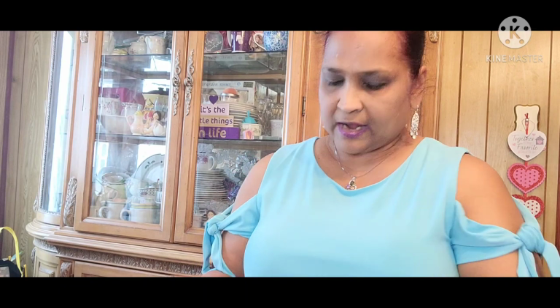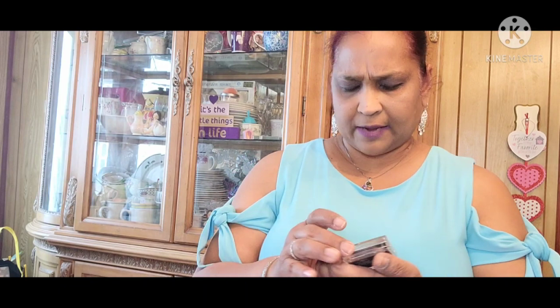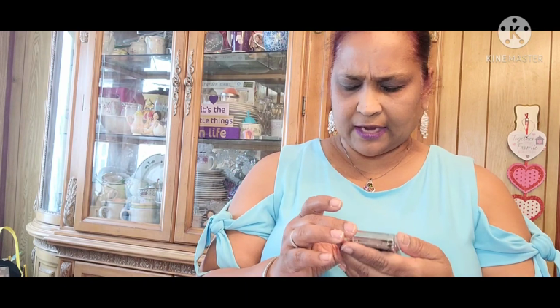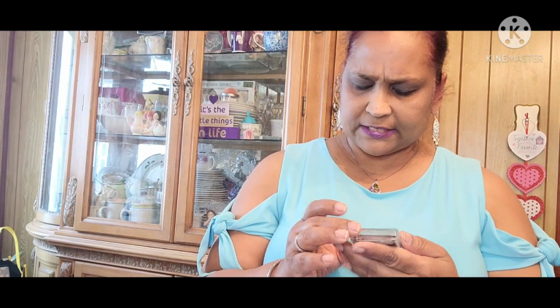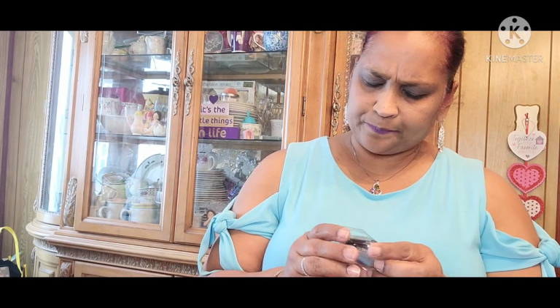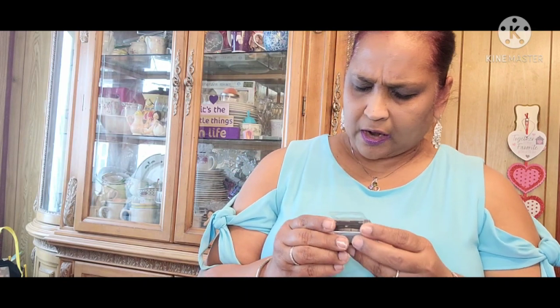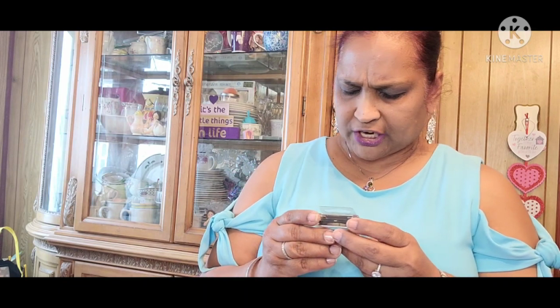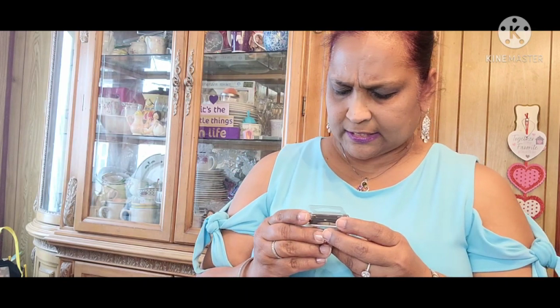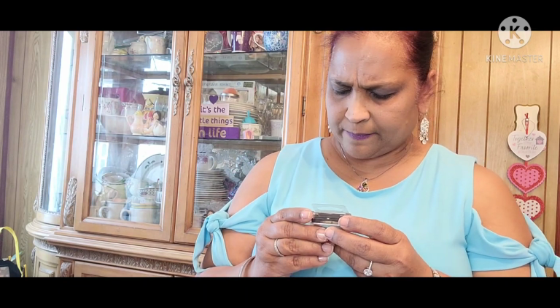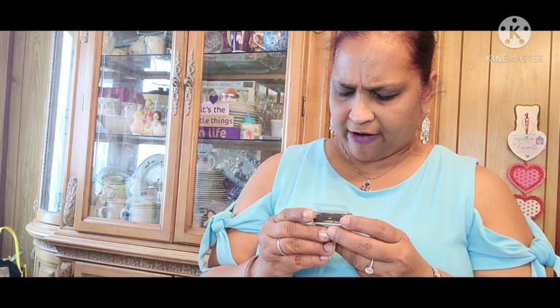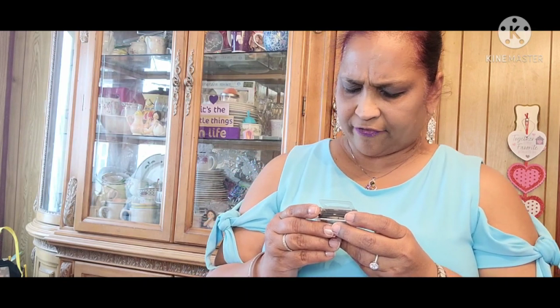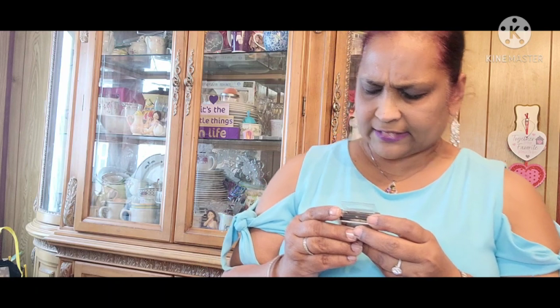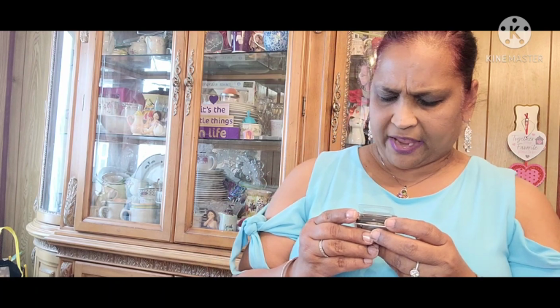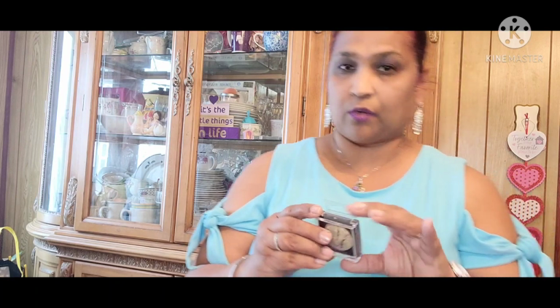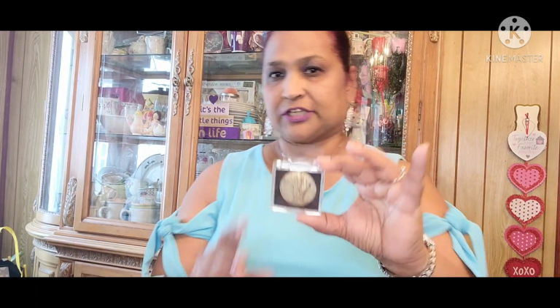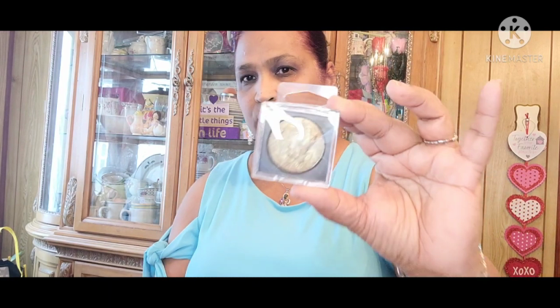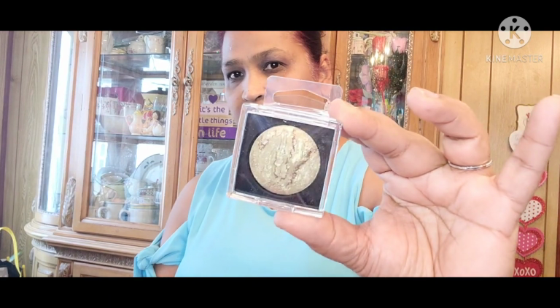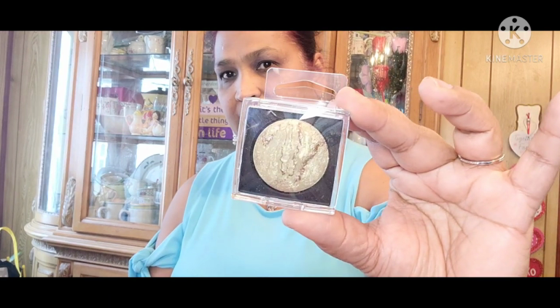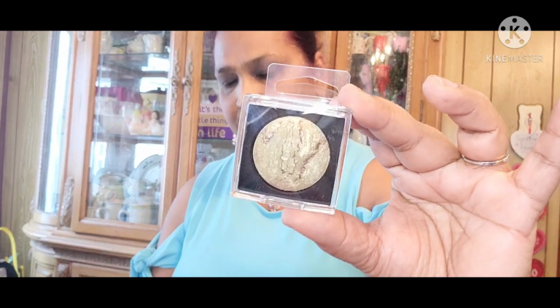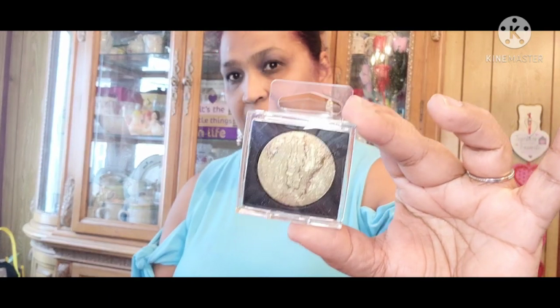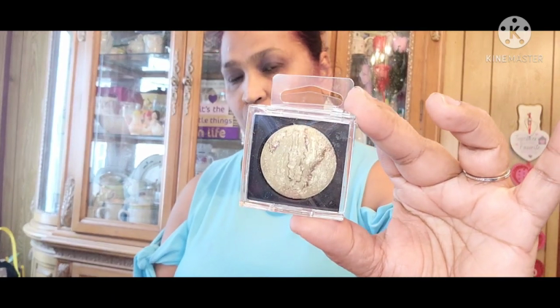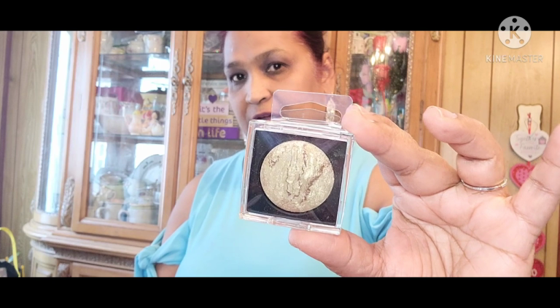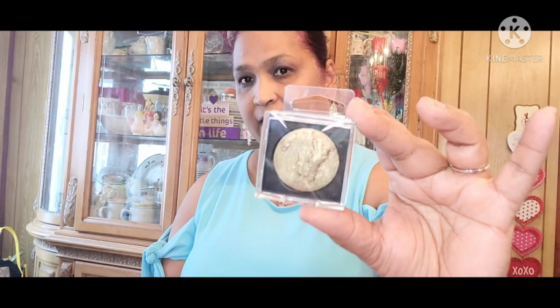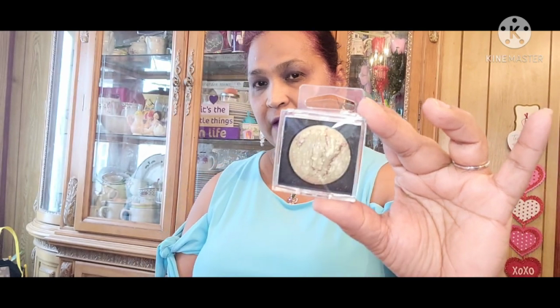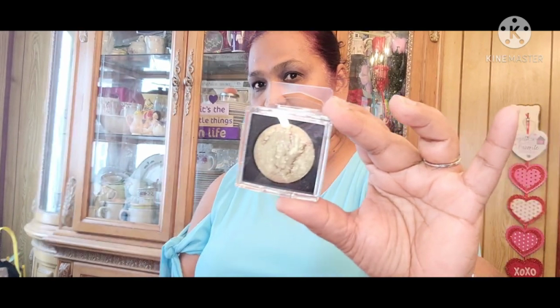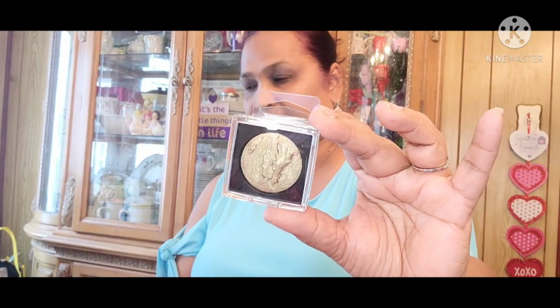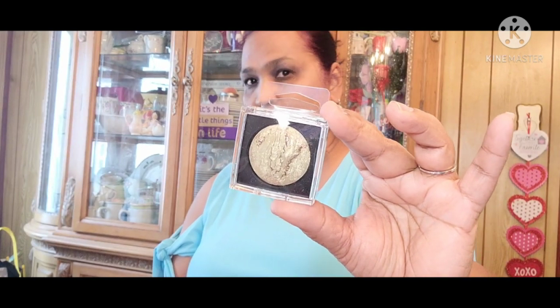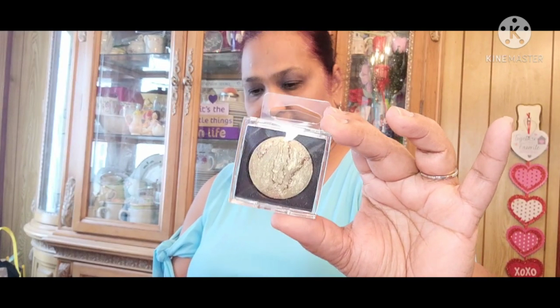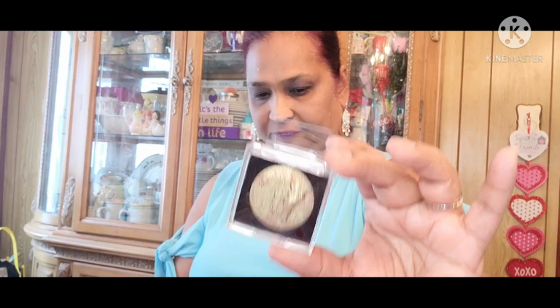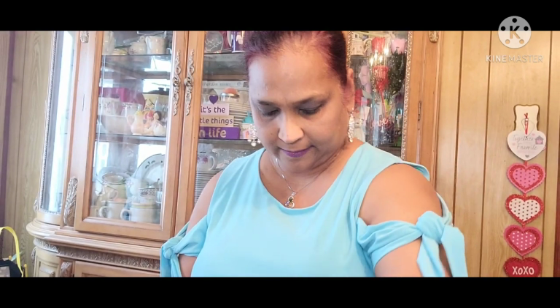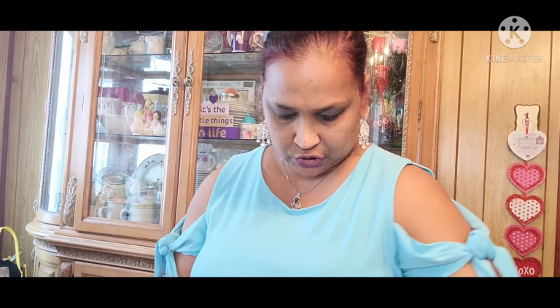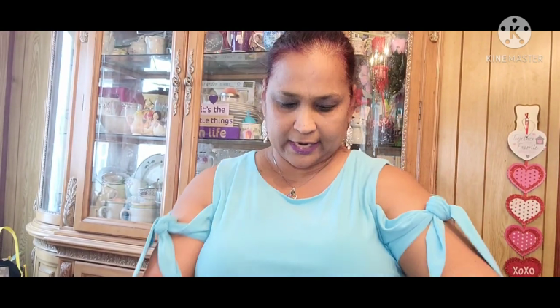Then I picked up this Jessie's Girl Mineralized Baked Powder Eyeshadow. This is a re-buy for me — I'm not going to open it, I'm going to gift it.